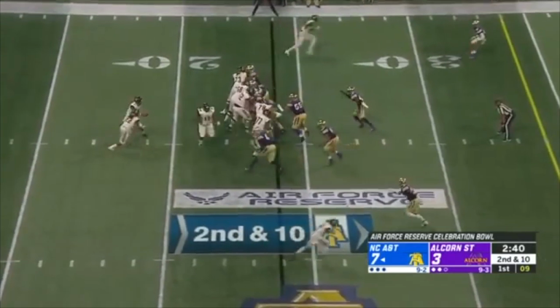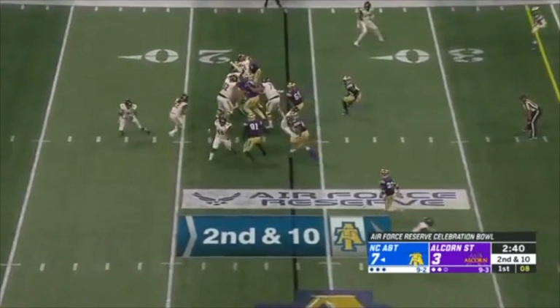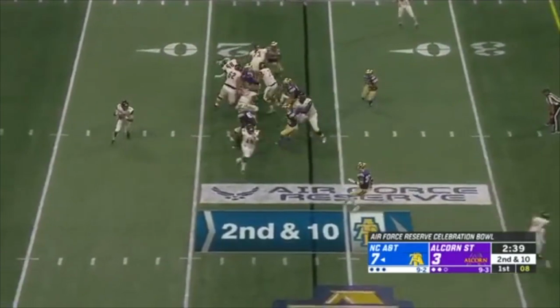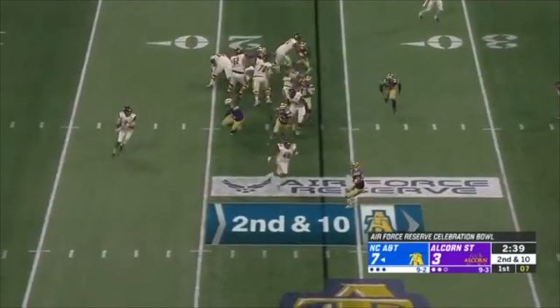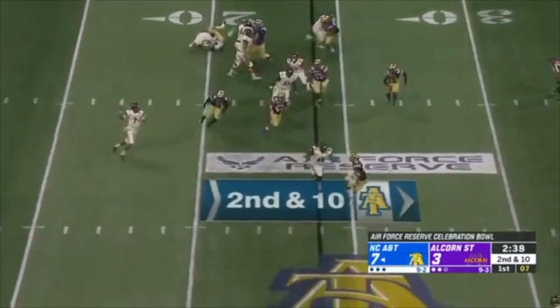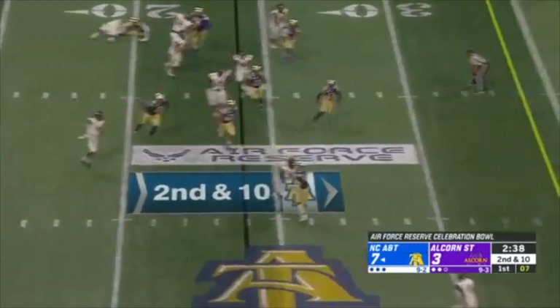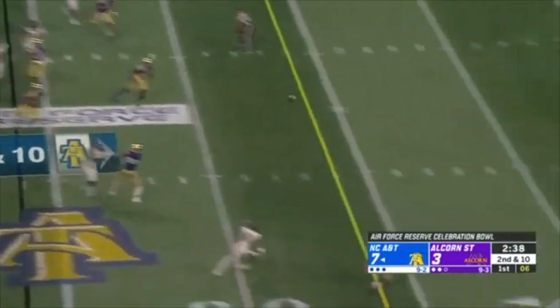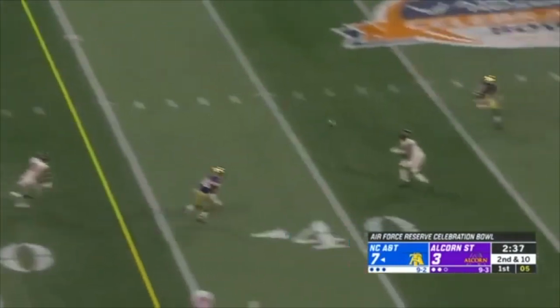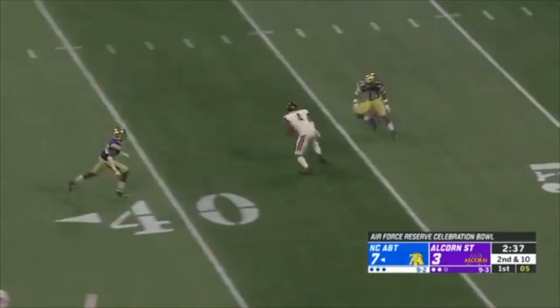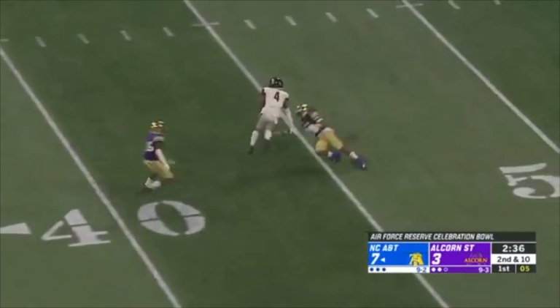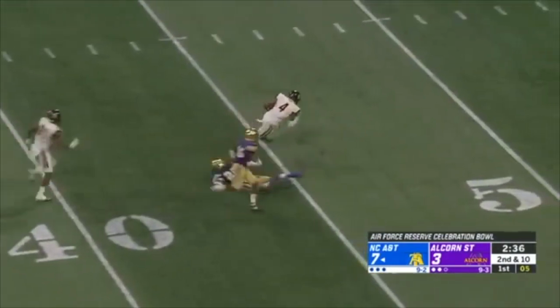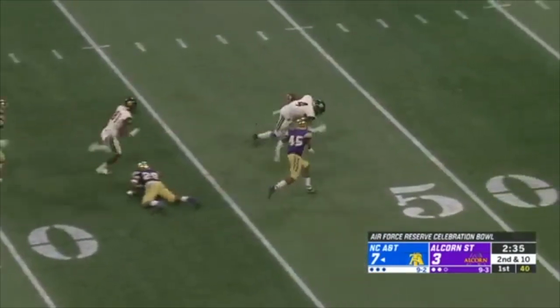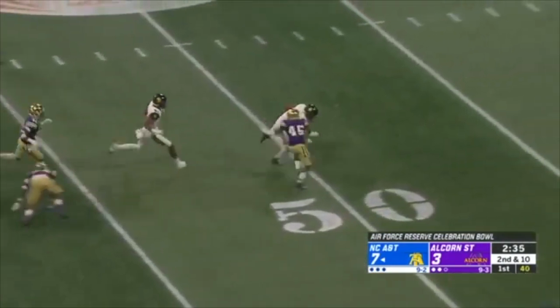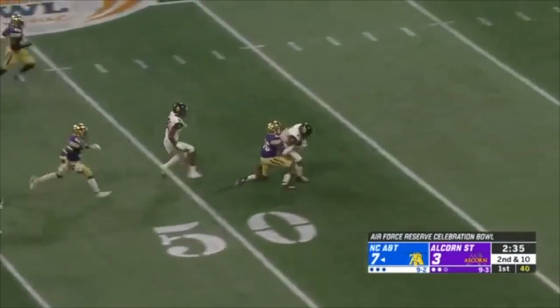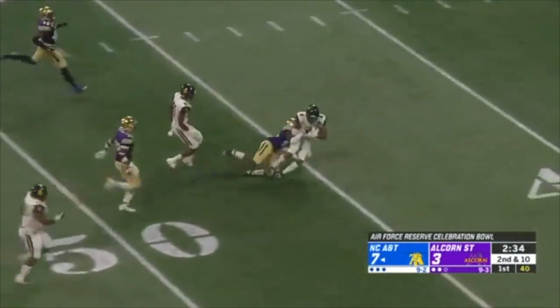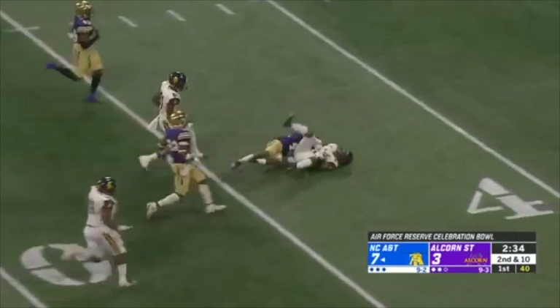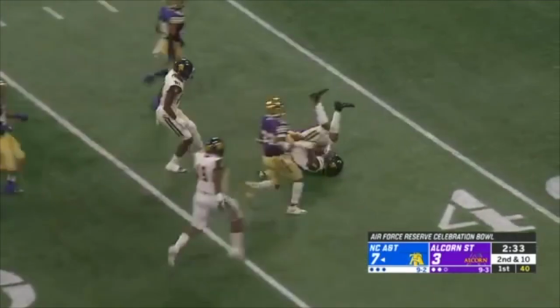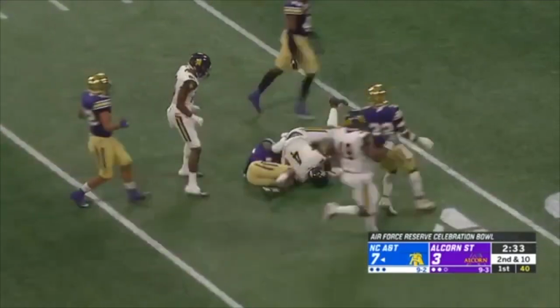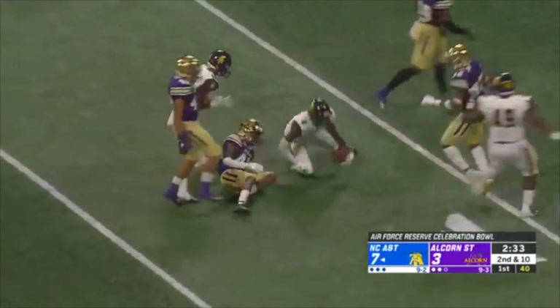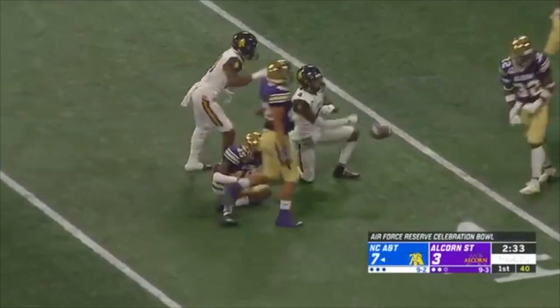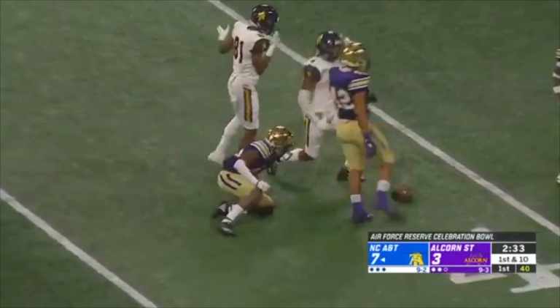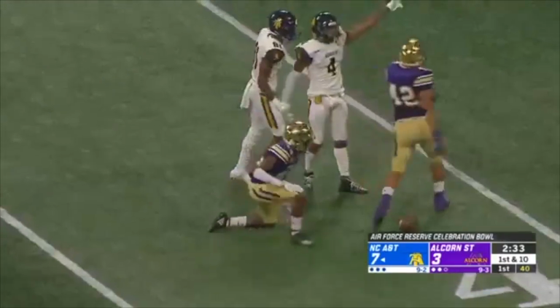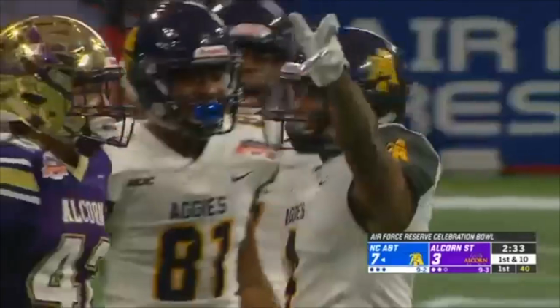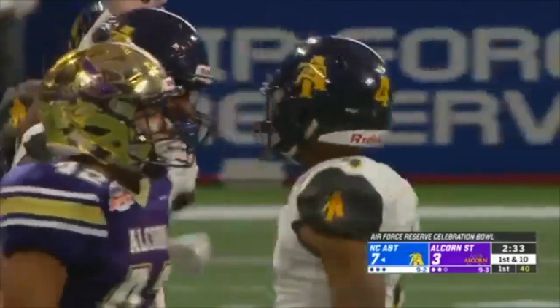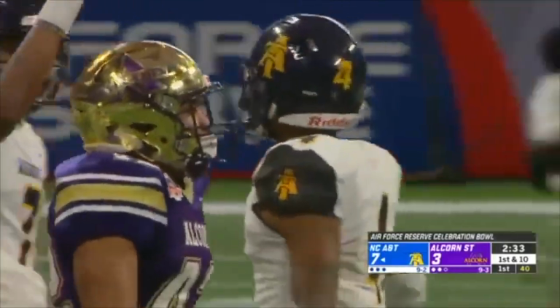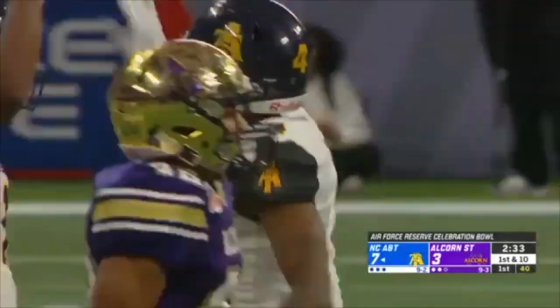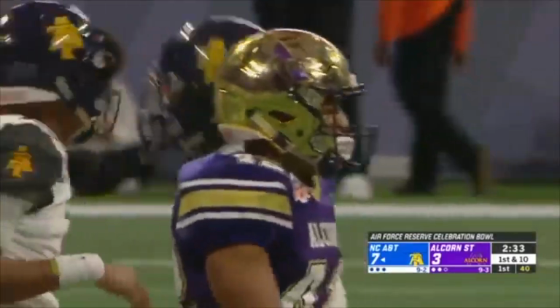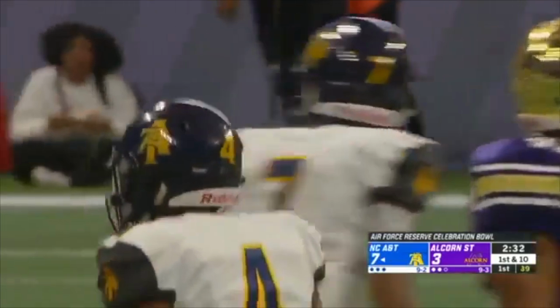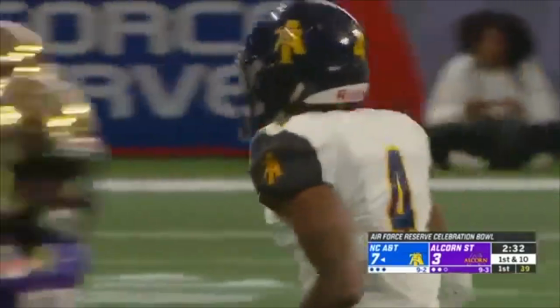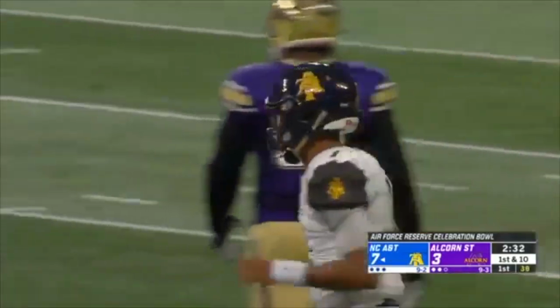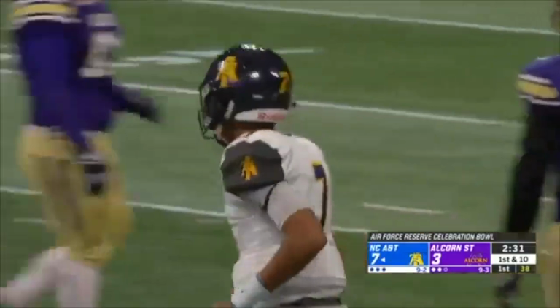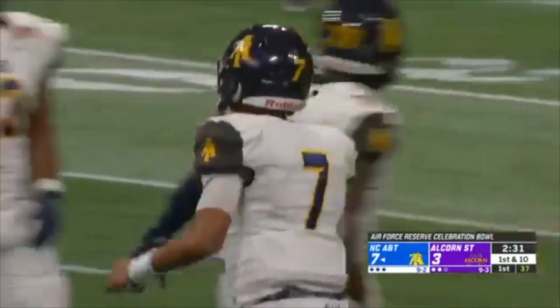Getting beat over the top. Gennard has a man wide open again — caught at the 45. Hicklin on his feet and brought down to the 43-yard line. Isaiah Hicklin, the 6-foot senior, tackled by Morris.